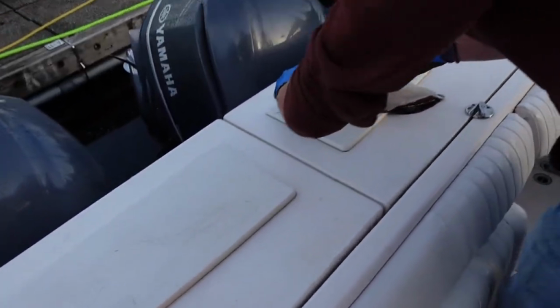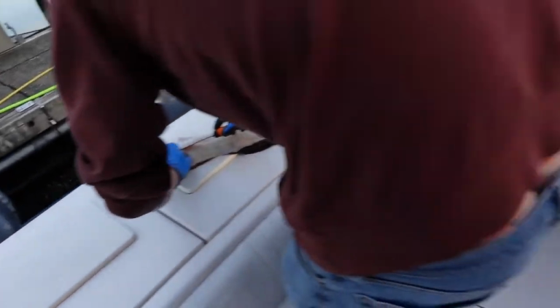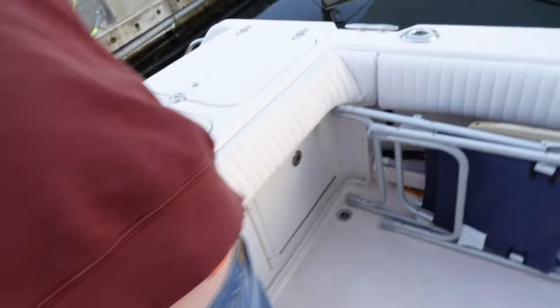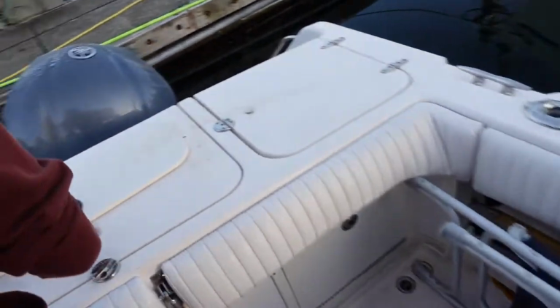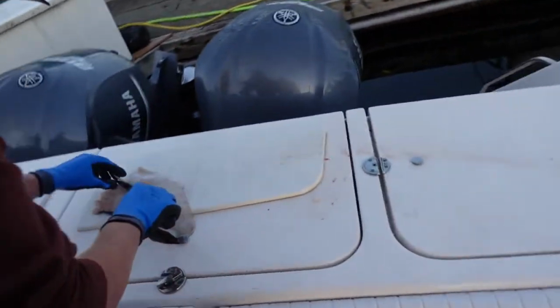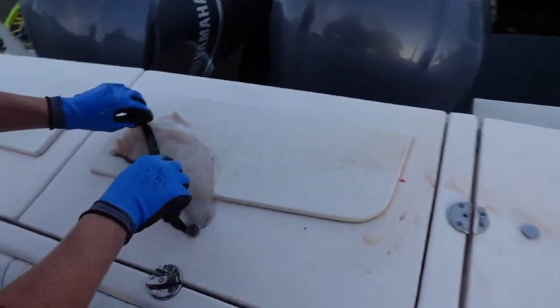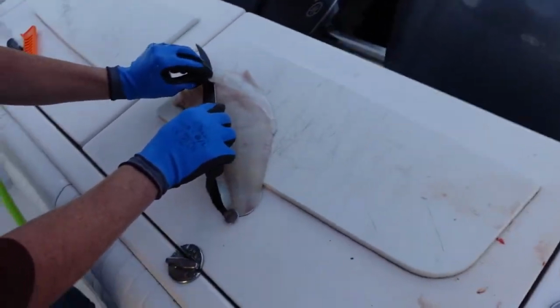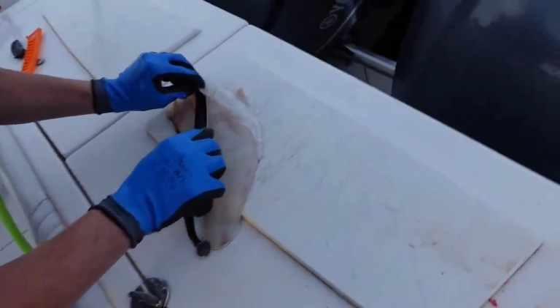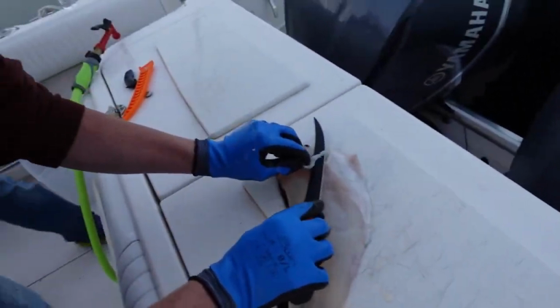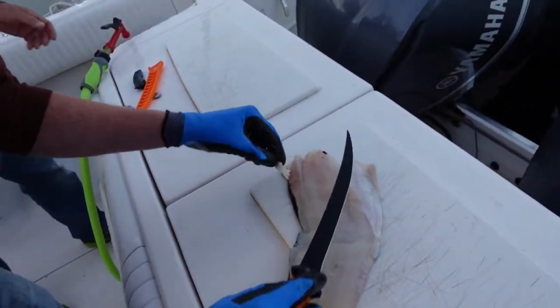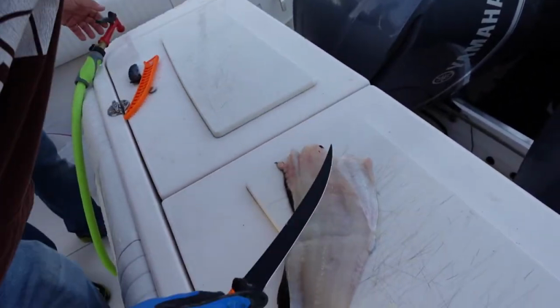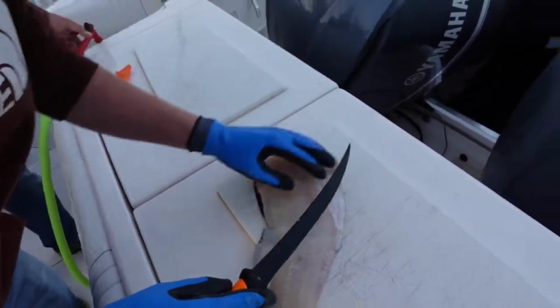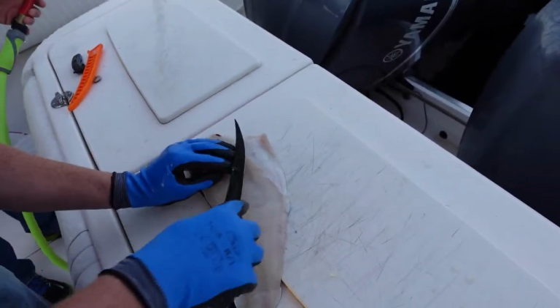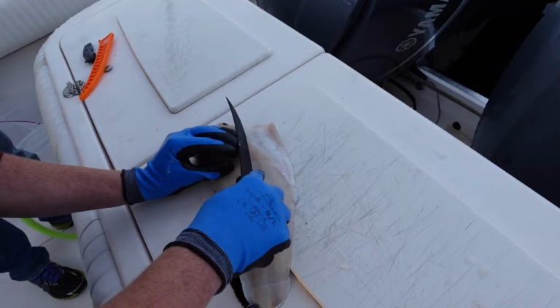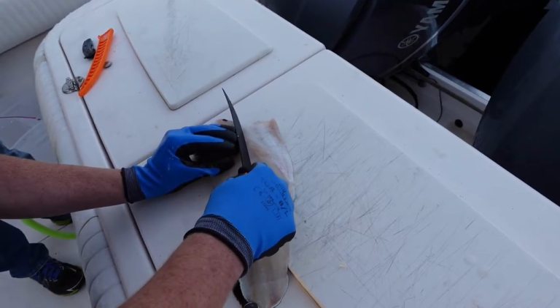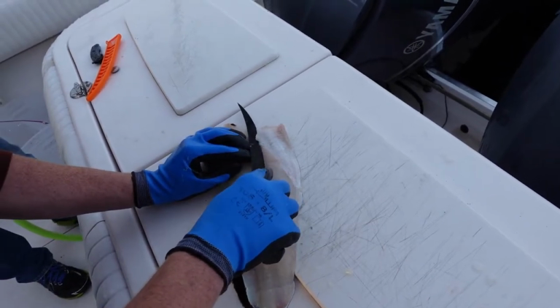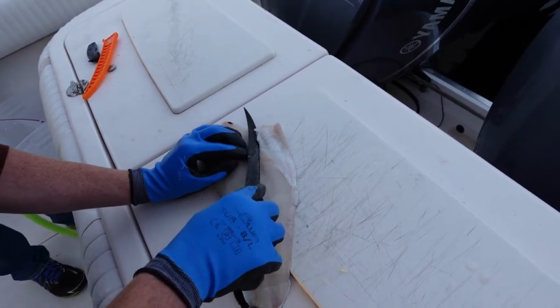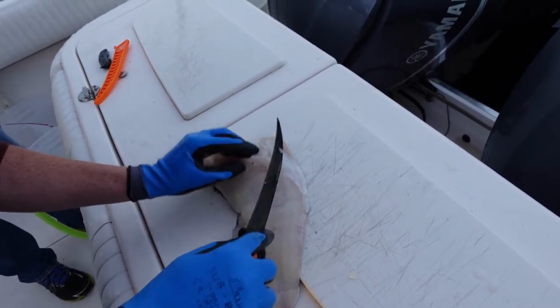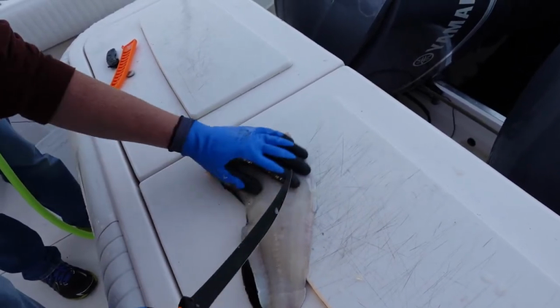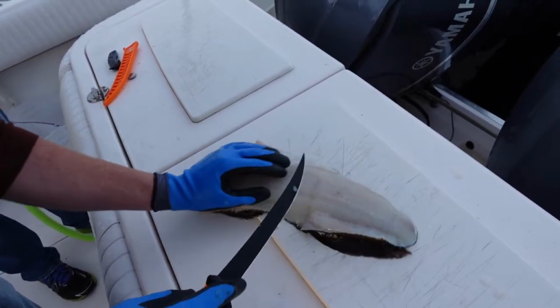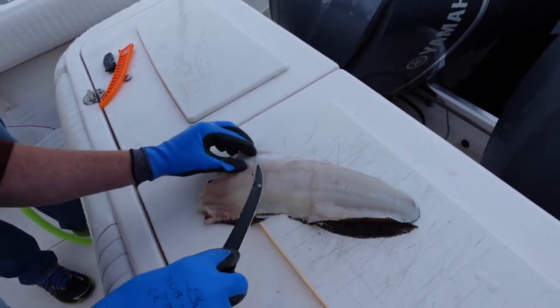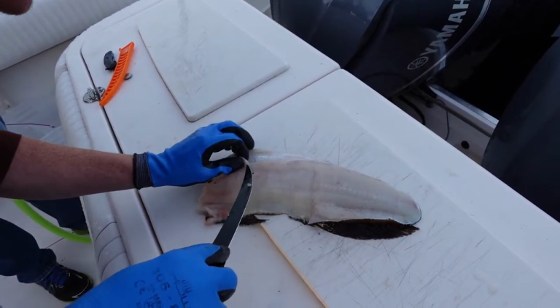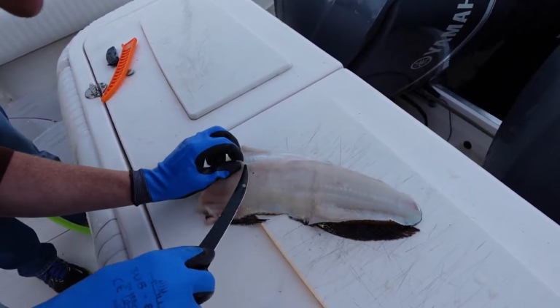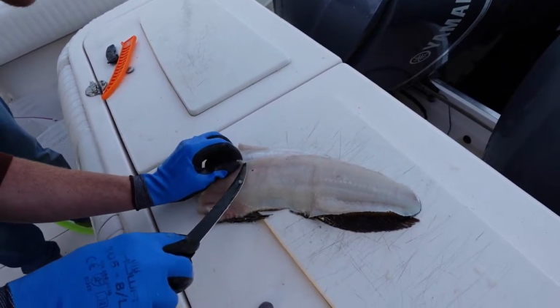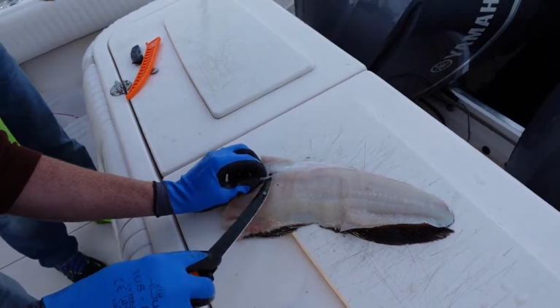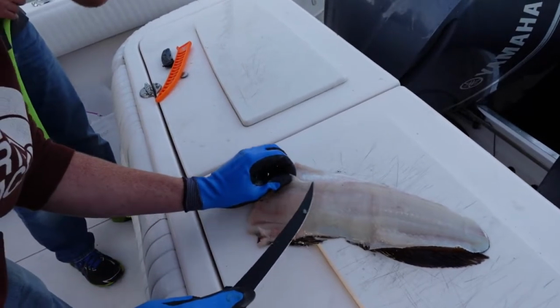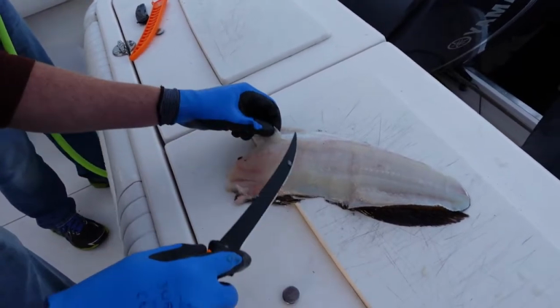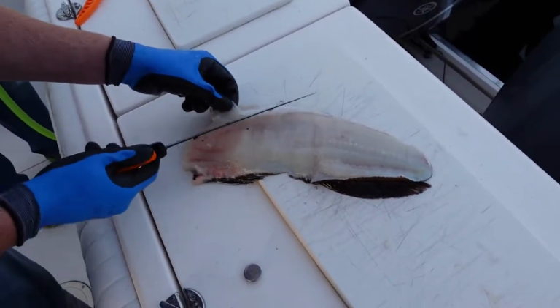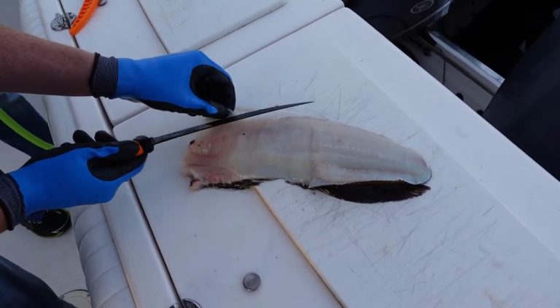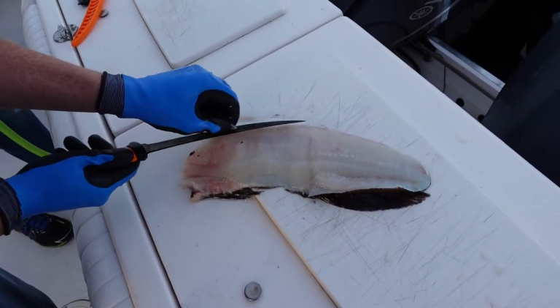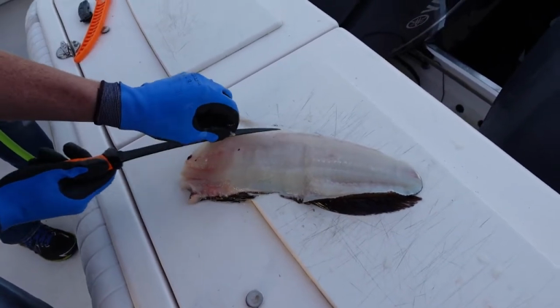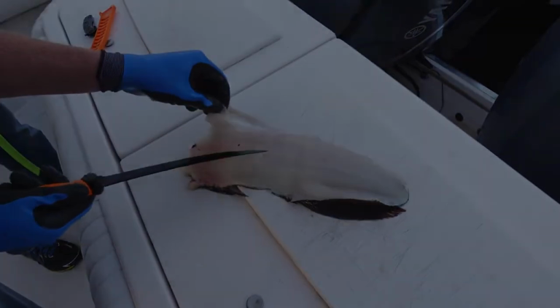The knife we were given blows — yeah, to say the least. It's the dullest knife I think my dad, me, and Nick have ever witnessed, enough to where you have to threaten your own safety to get meat off this thing.